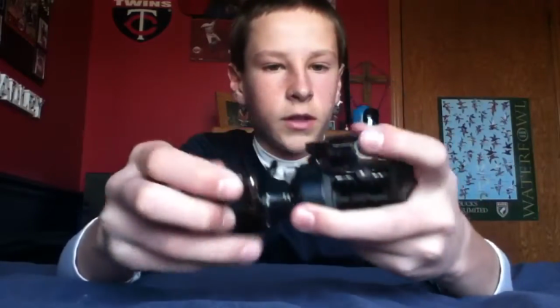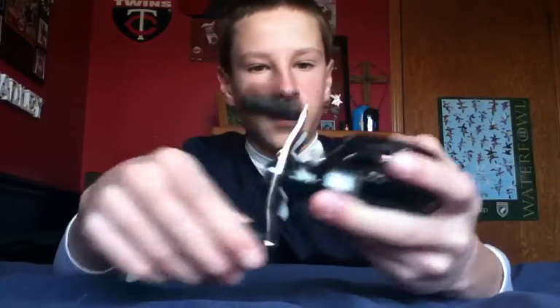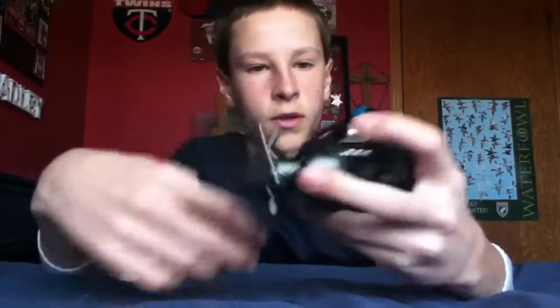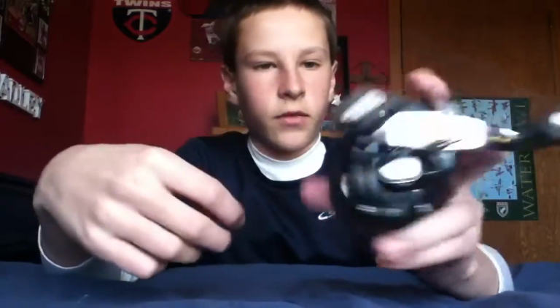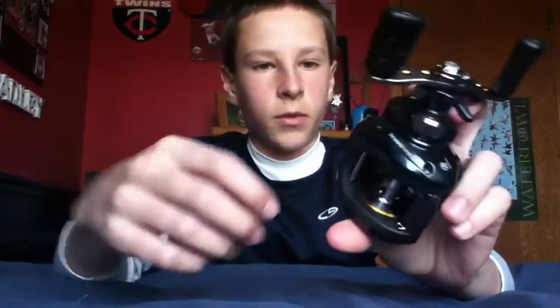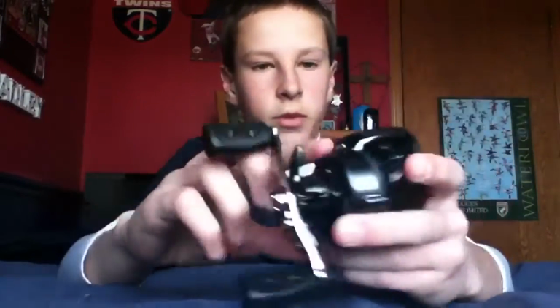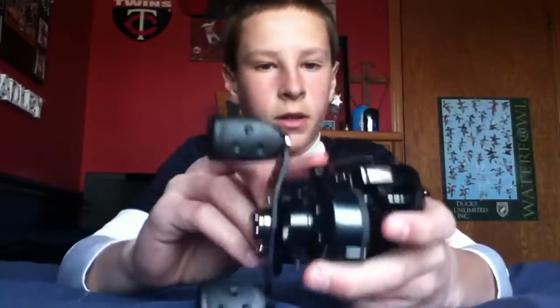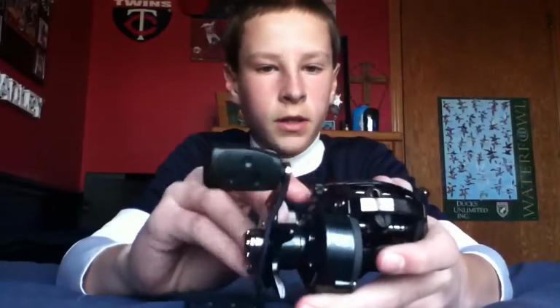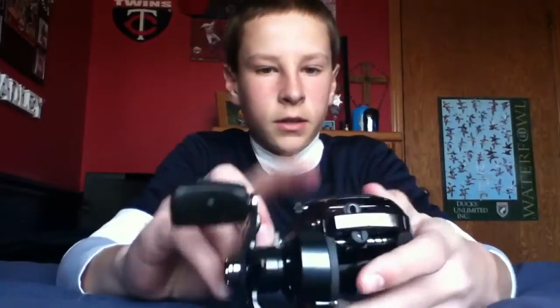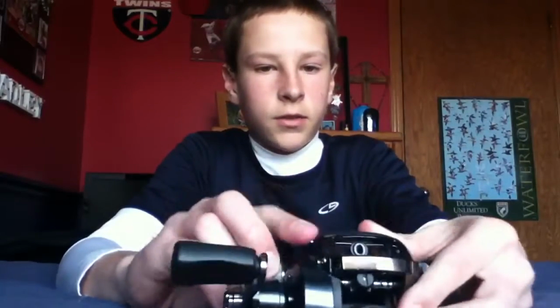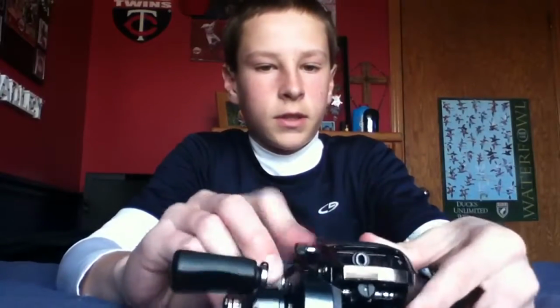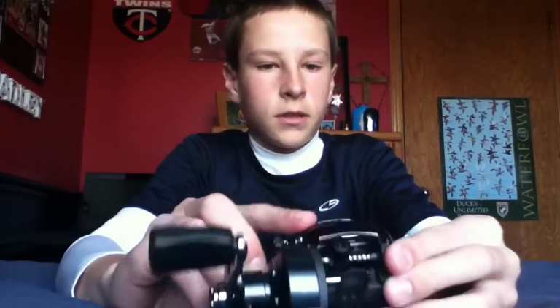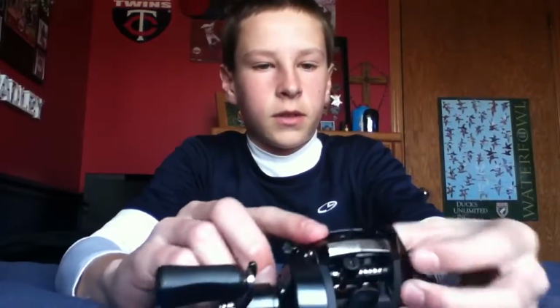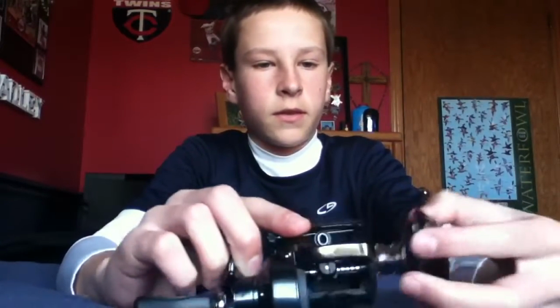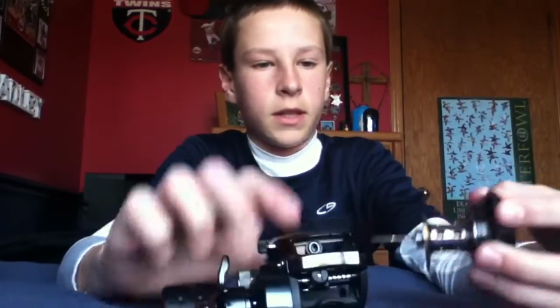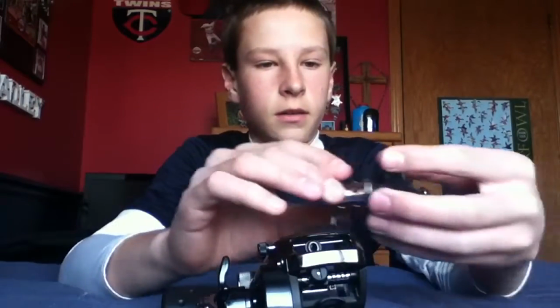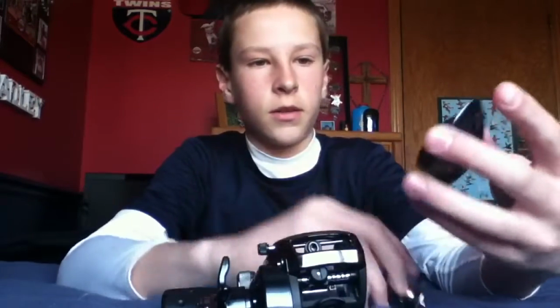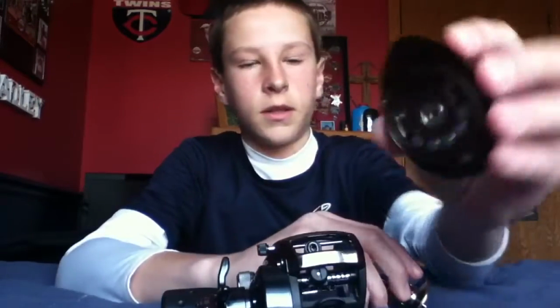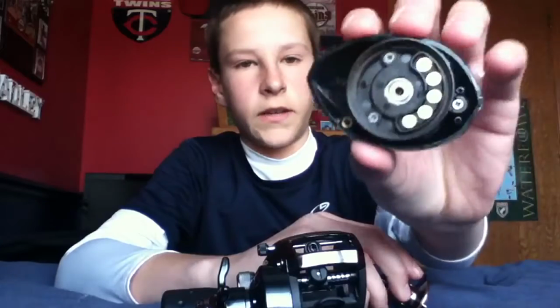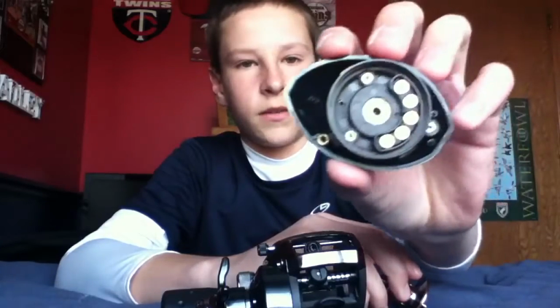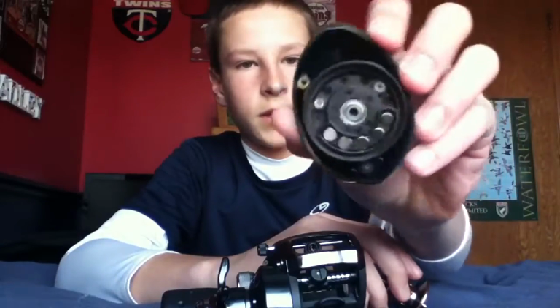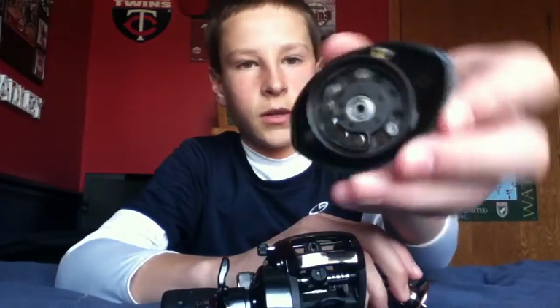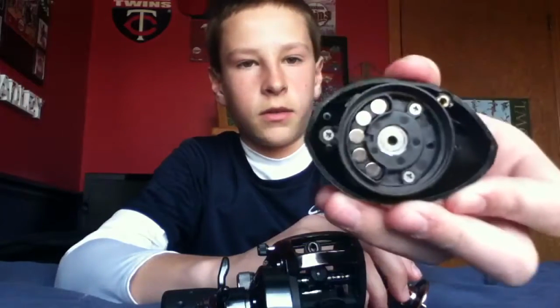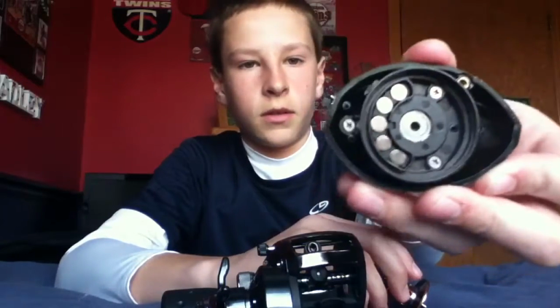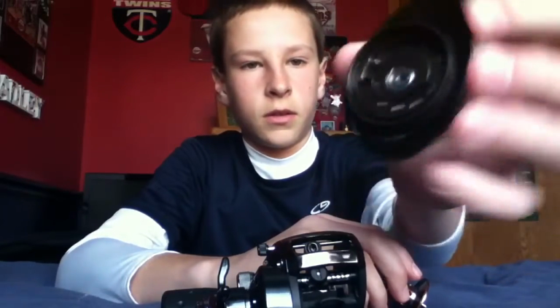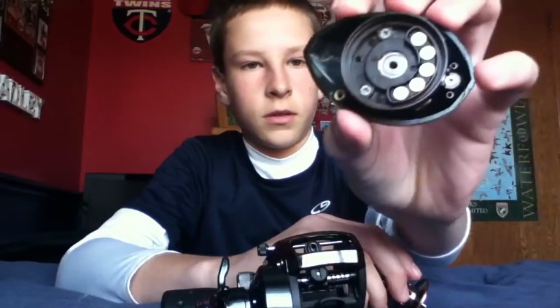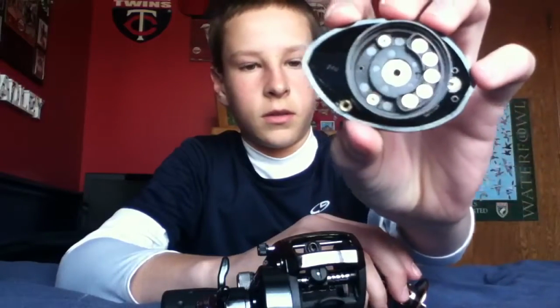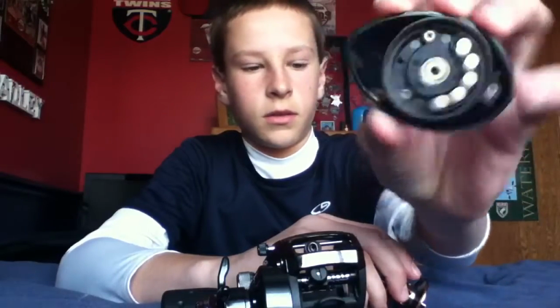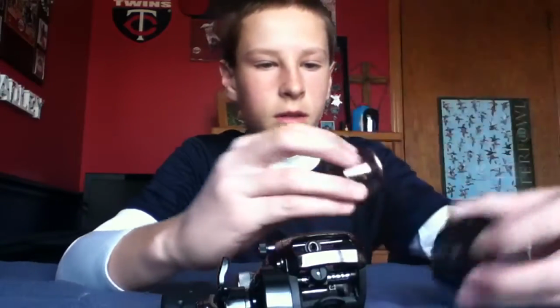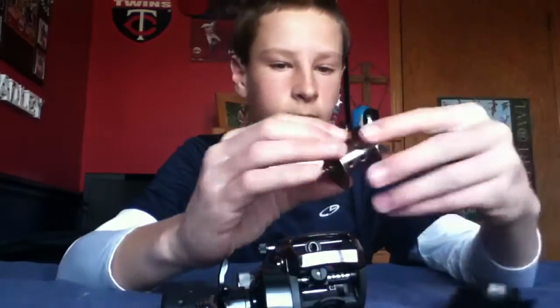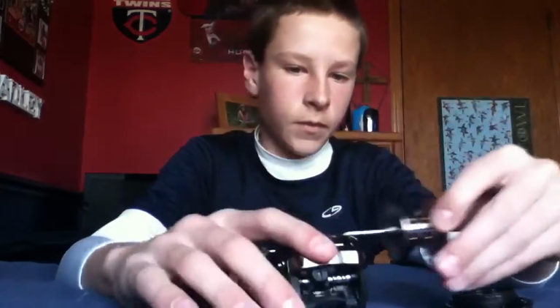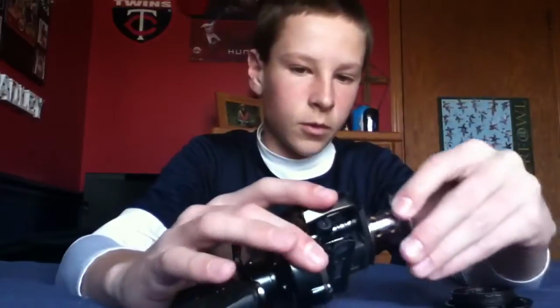This reel is very smooth. It doesn't have a flip switch, but as you can see, I'm going to take off this side — you can see the five magnetic breakers and then the spool.